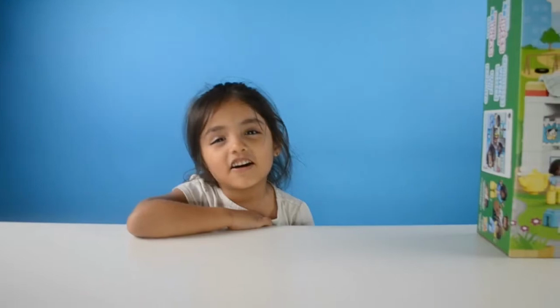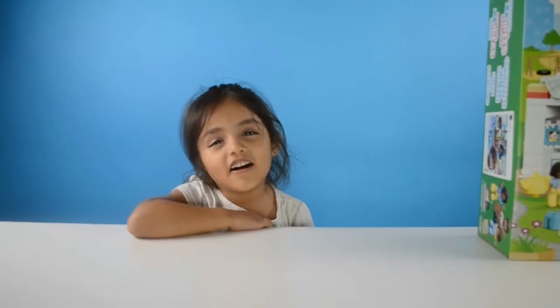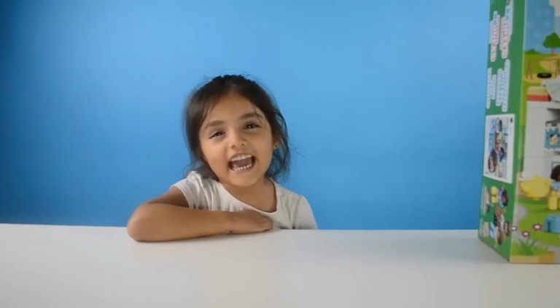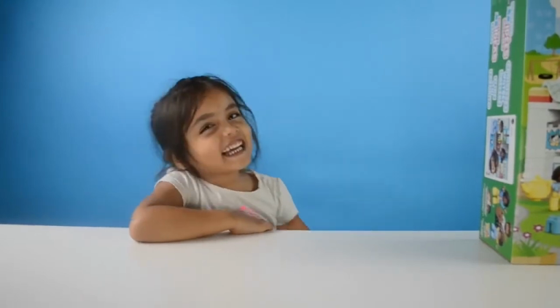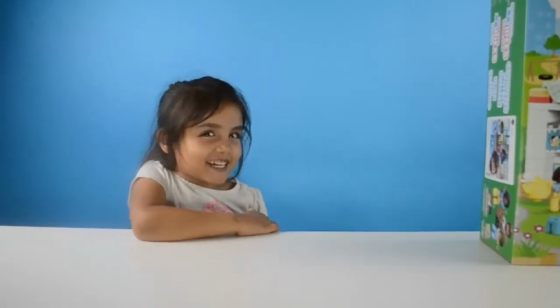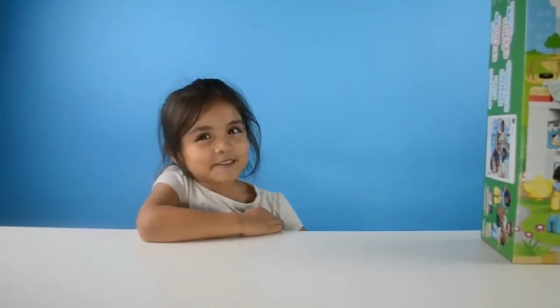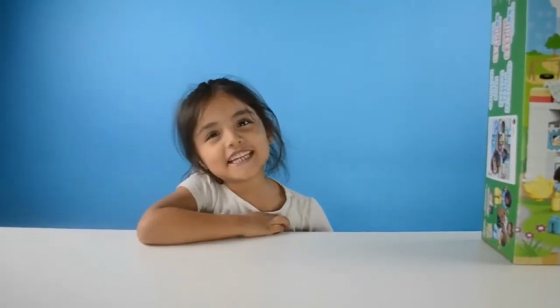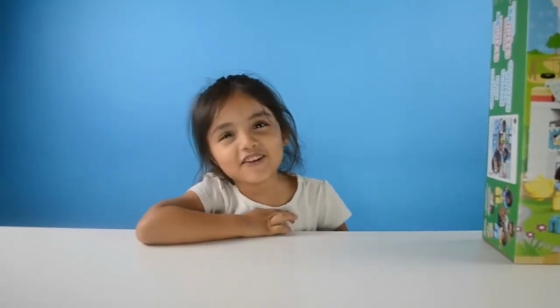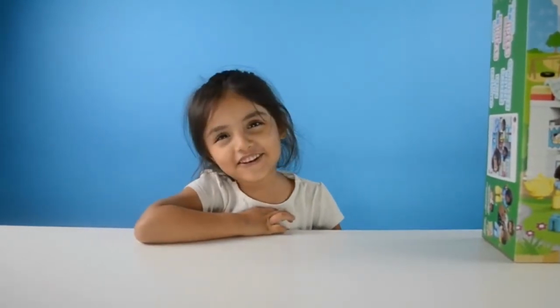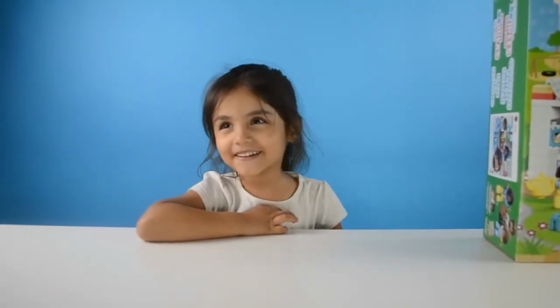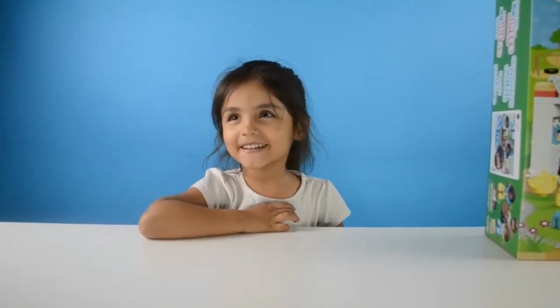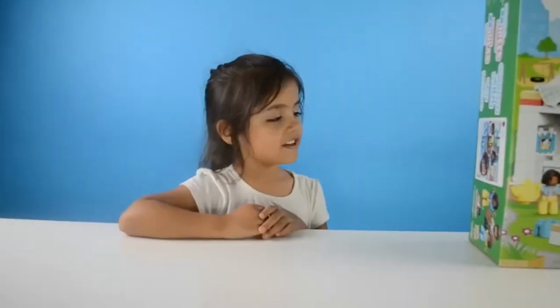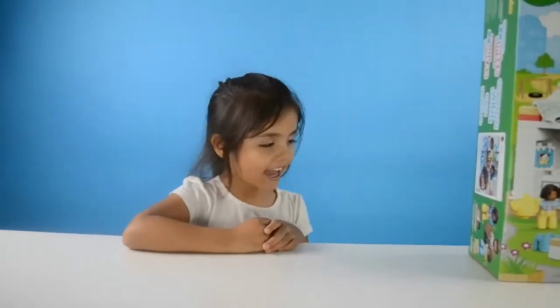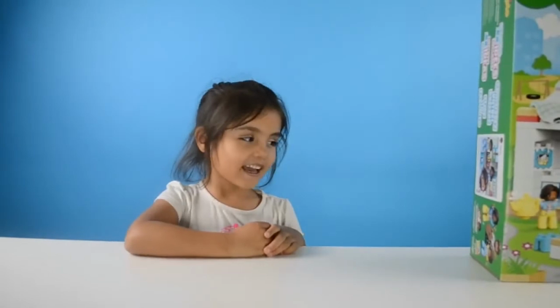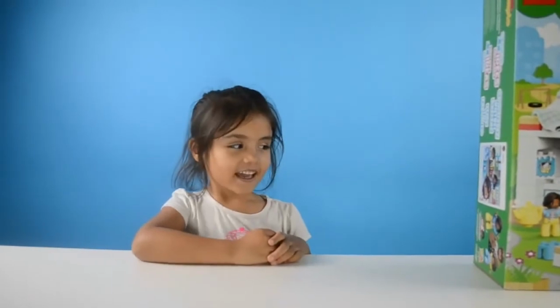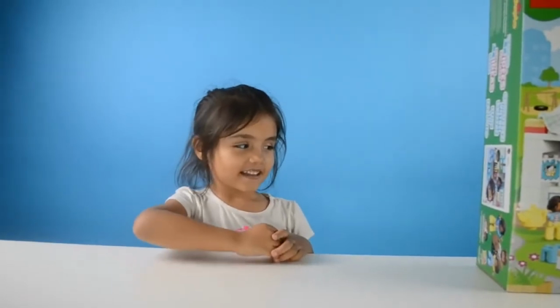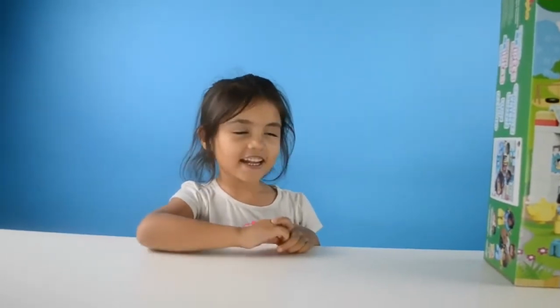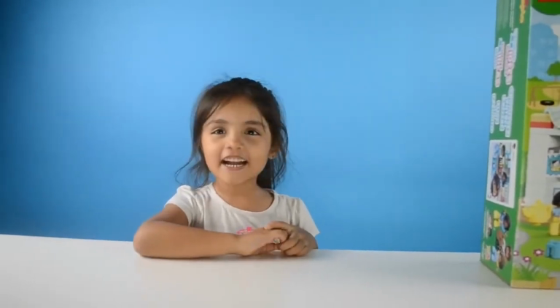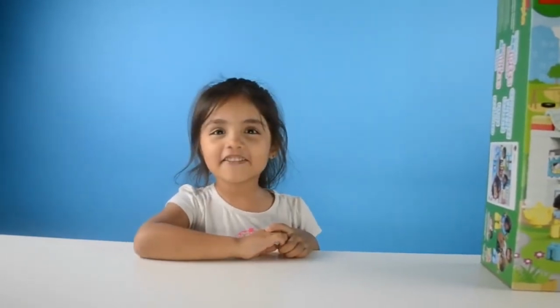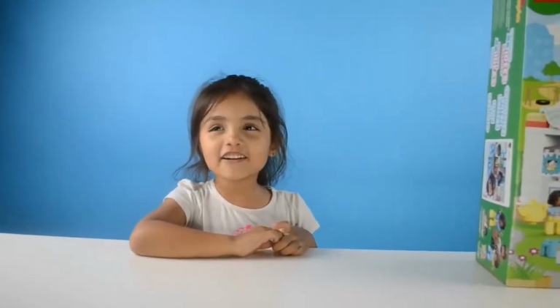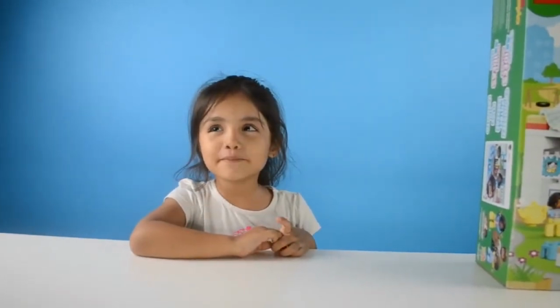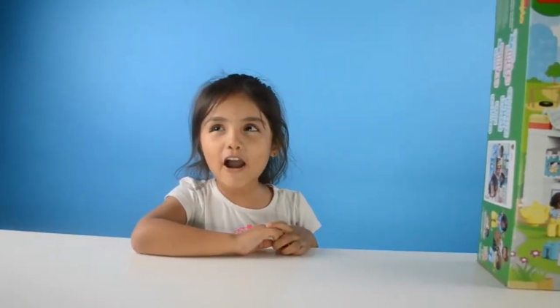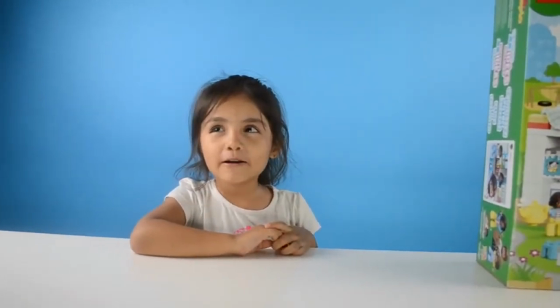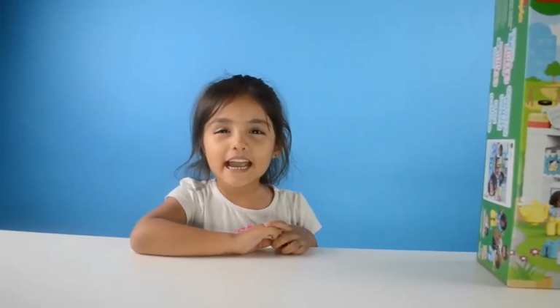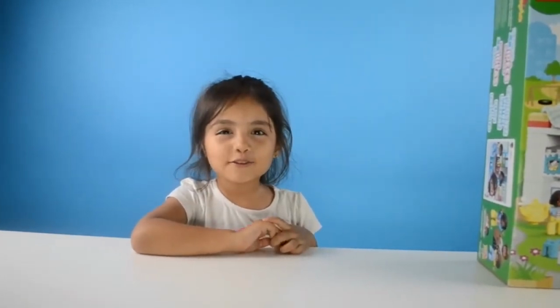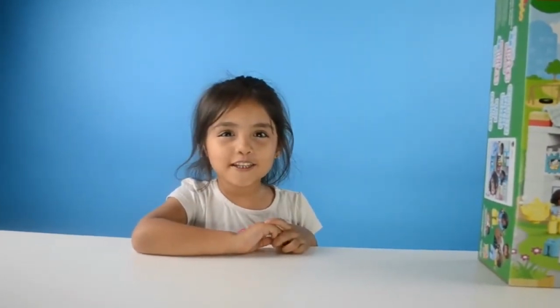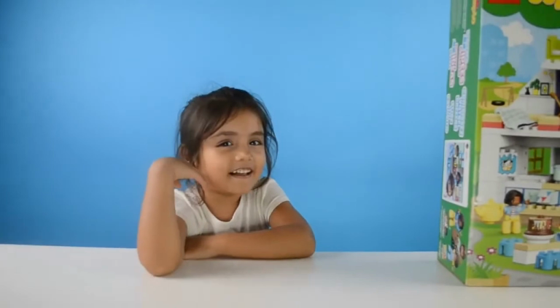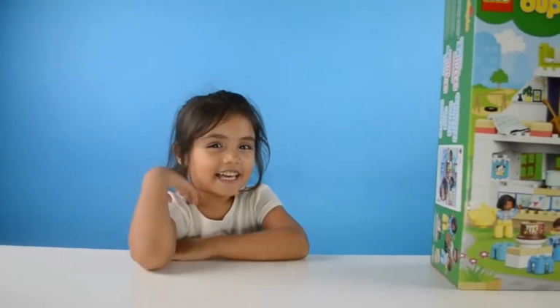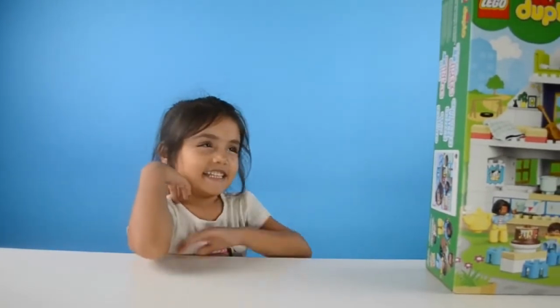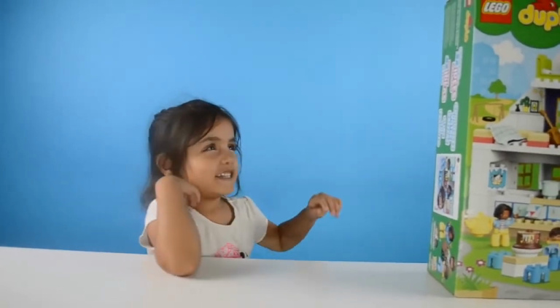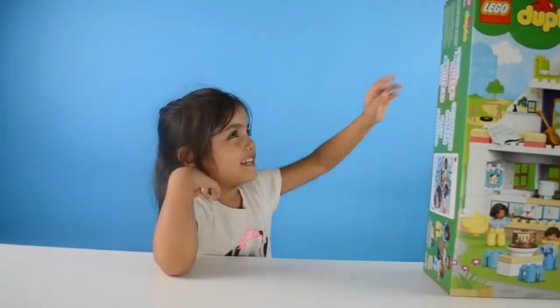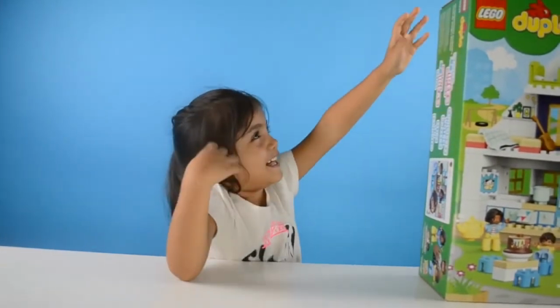Hey guys, welcome back to my channel. Today I have the Lego Duplo Playhouse. Let's open it up.